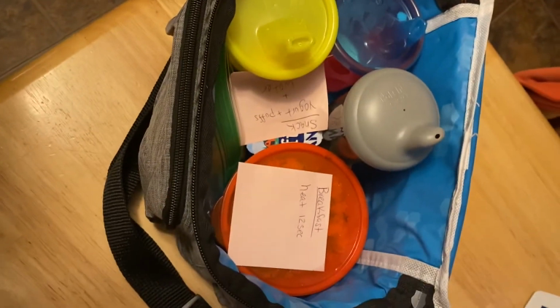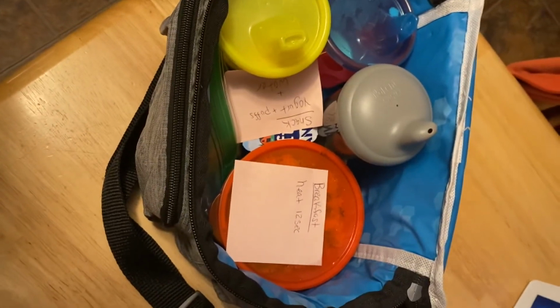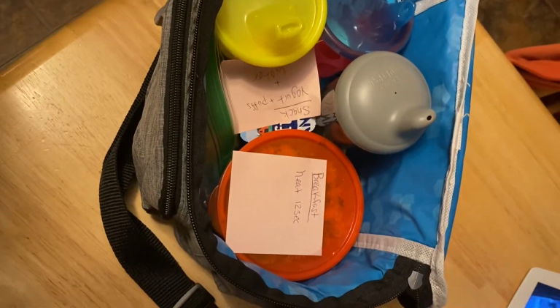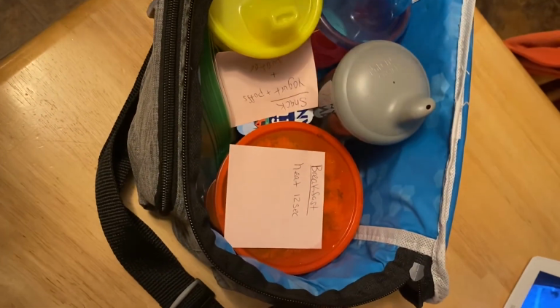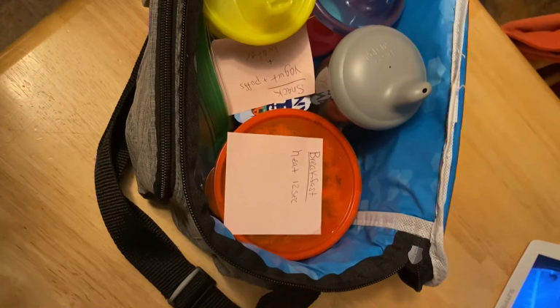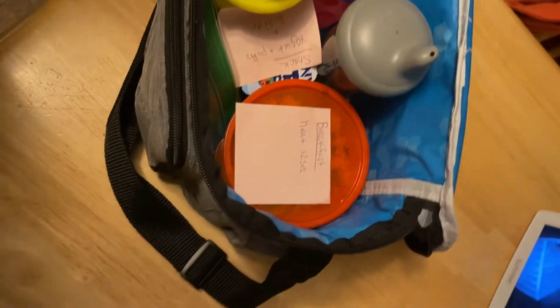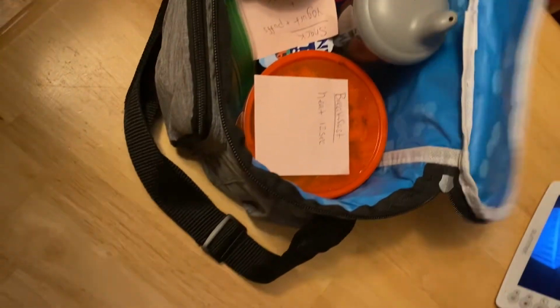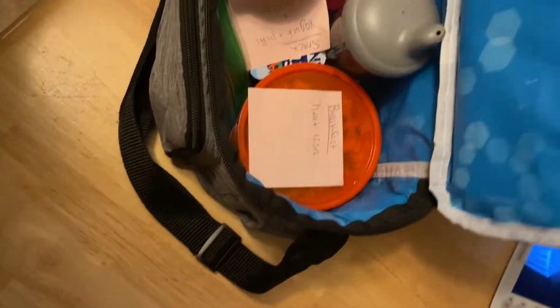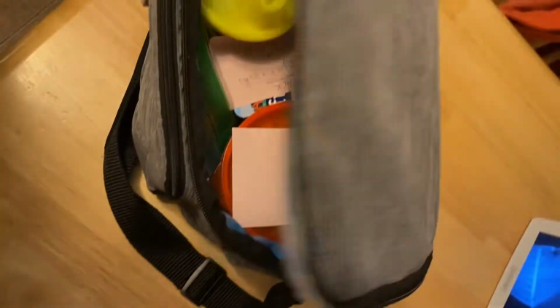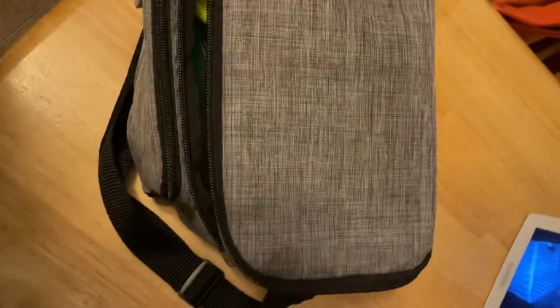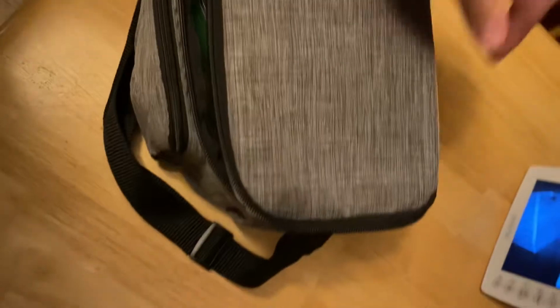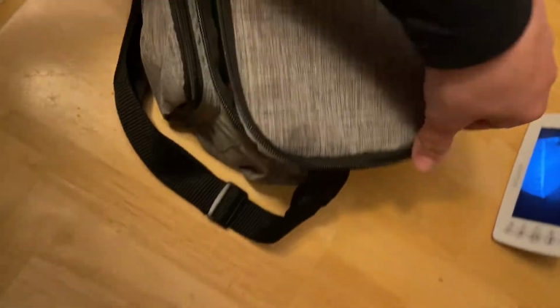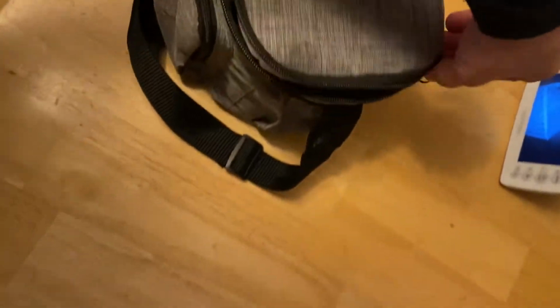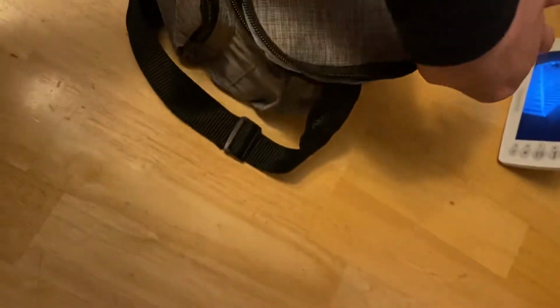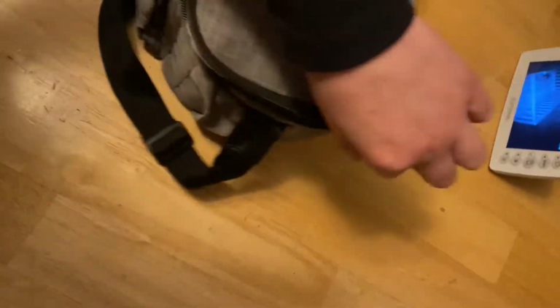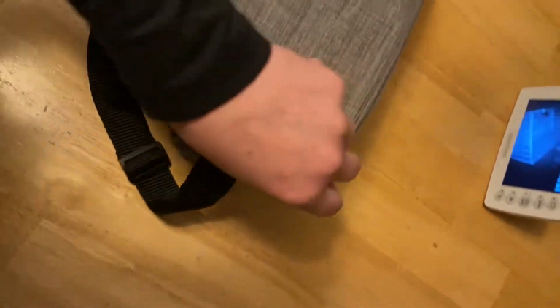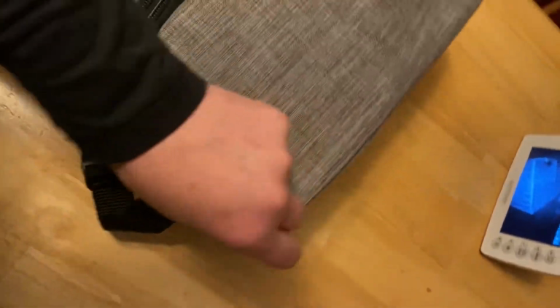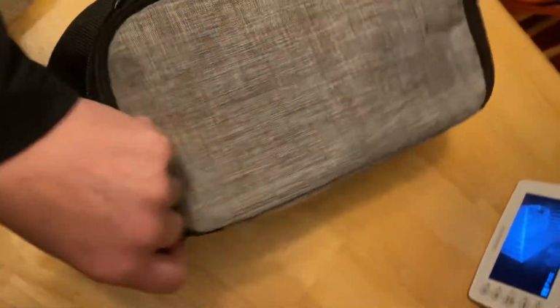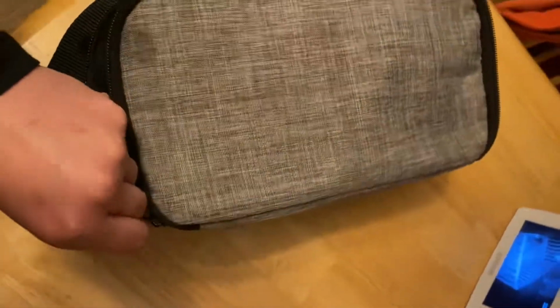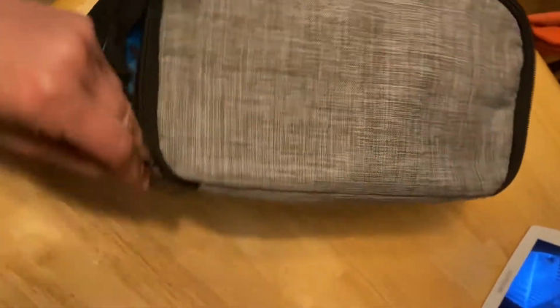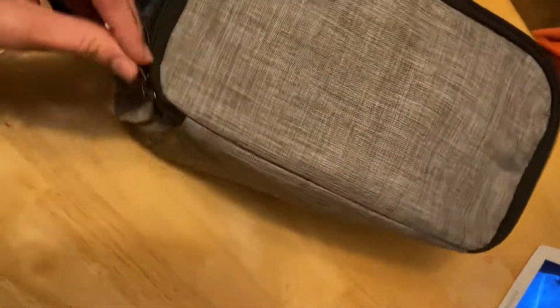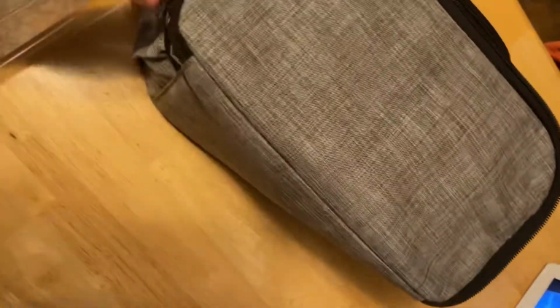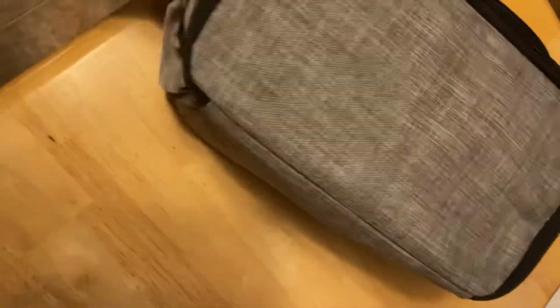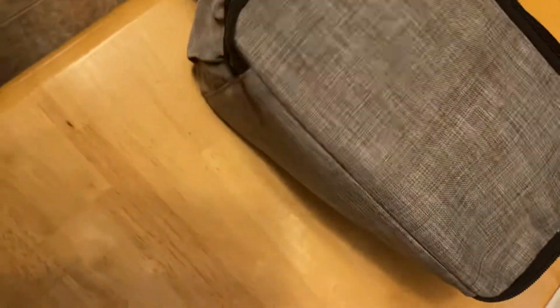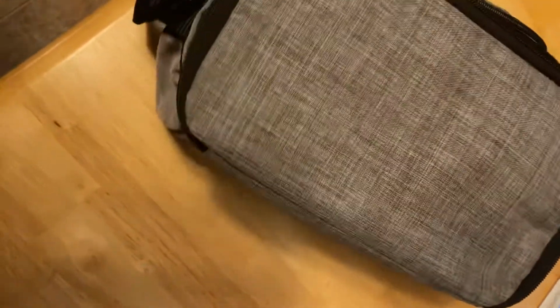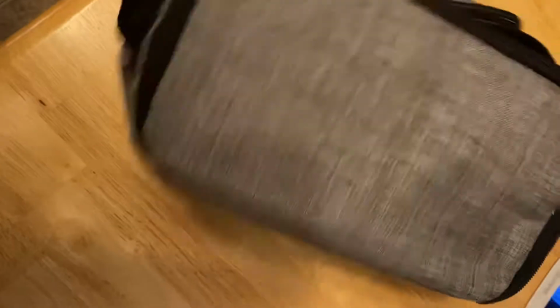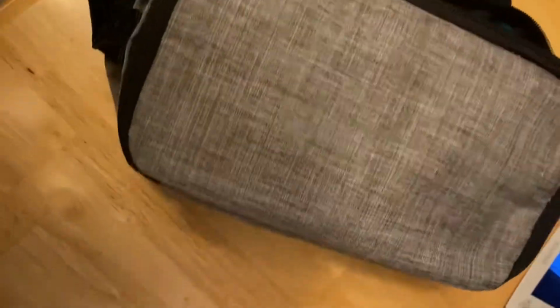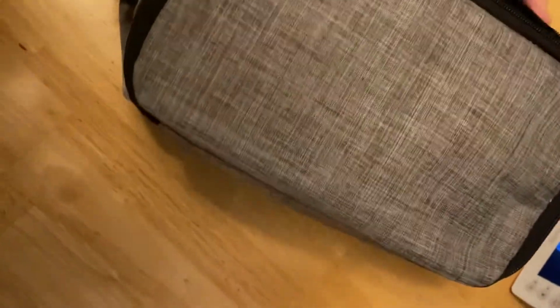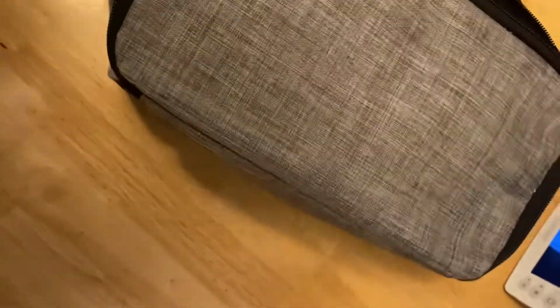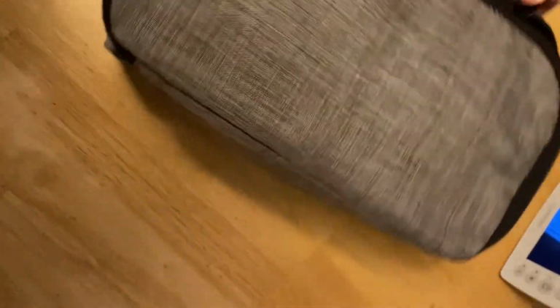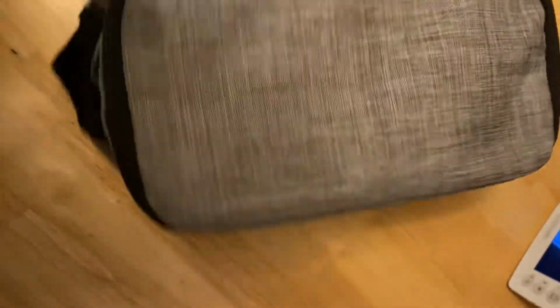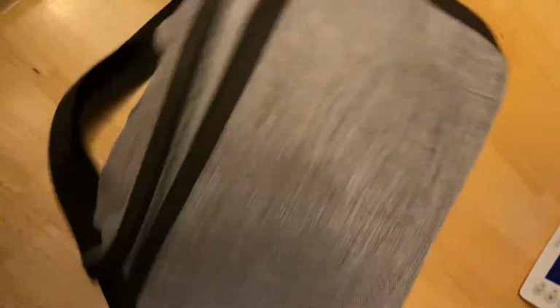And I like to put the sticky notes on it just because she does have a decent amount of kids. So I want to make sure that Steven is eating hot food hot and cold food cold.